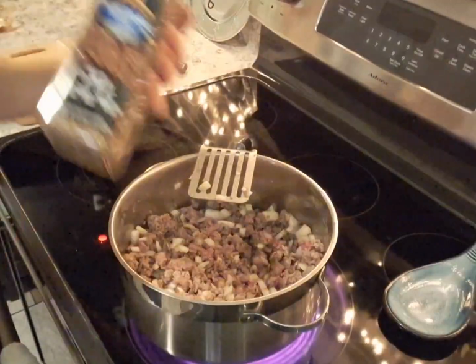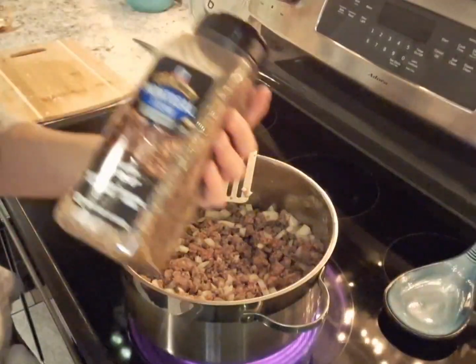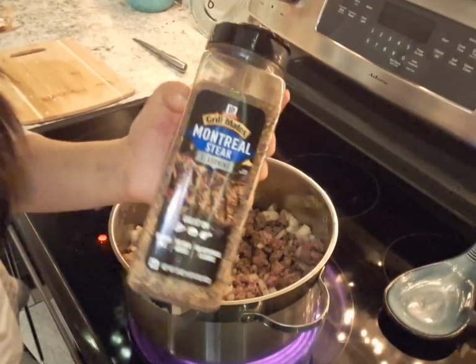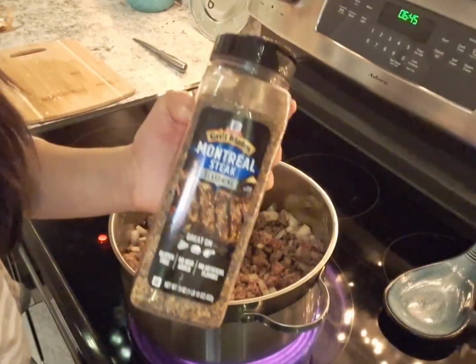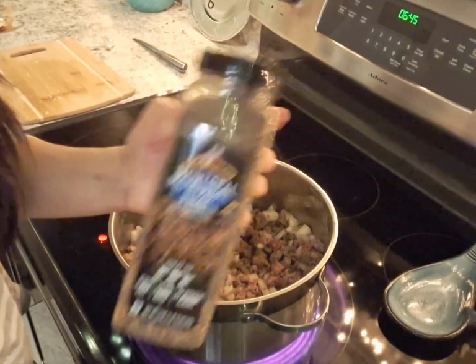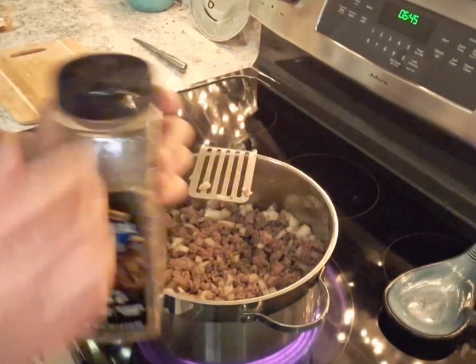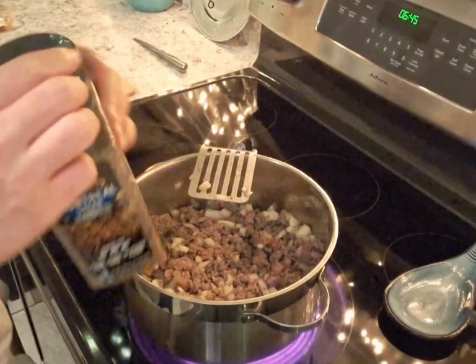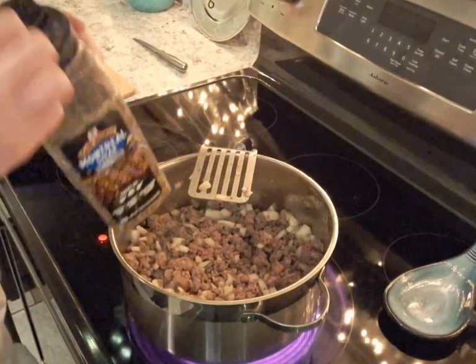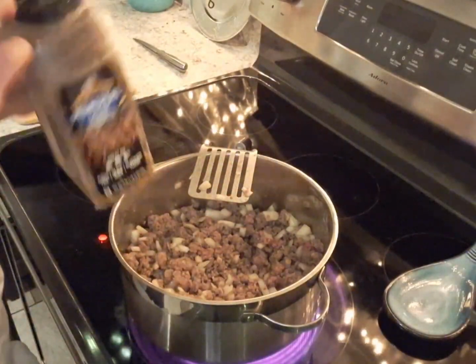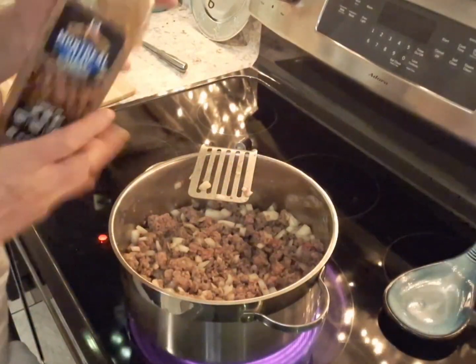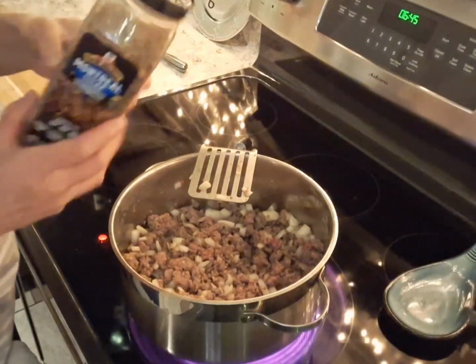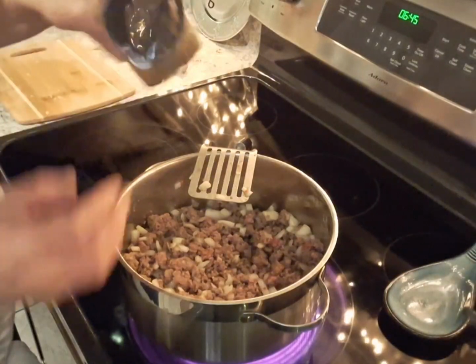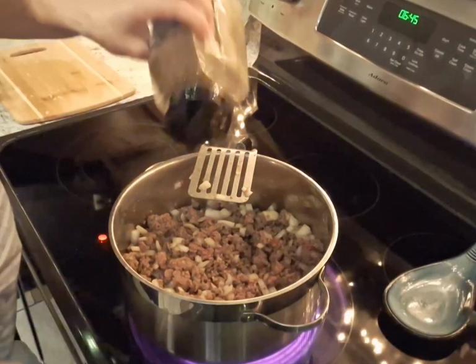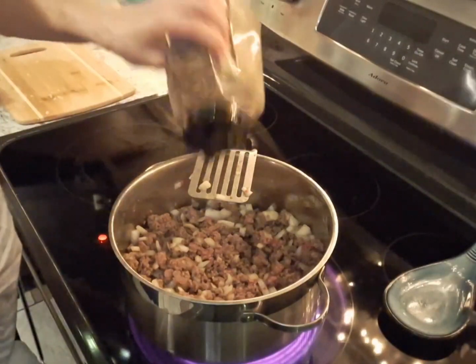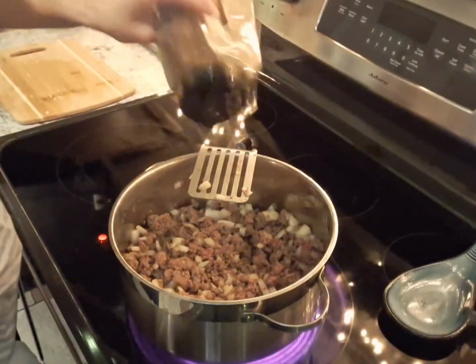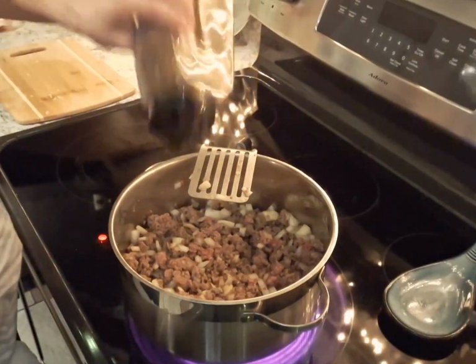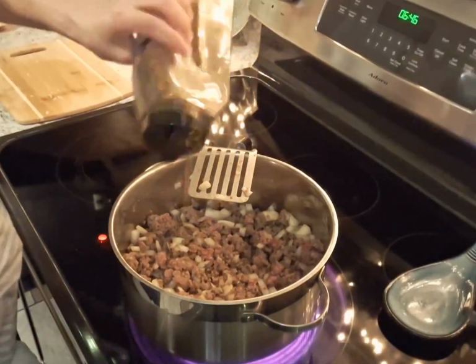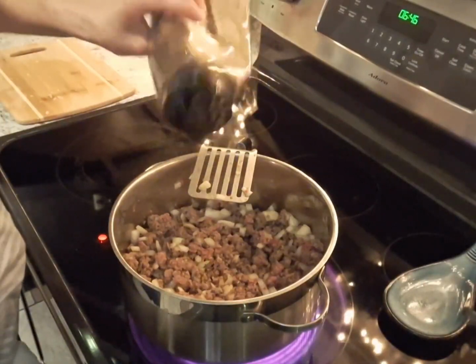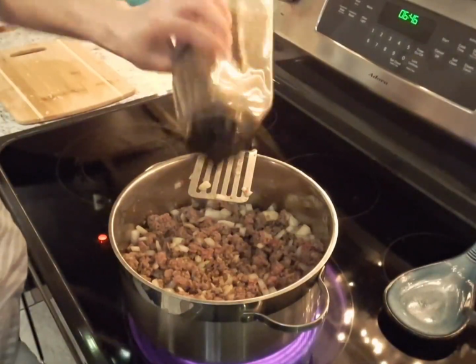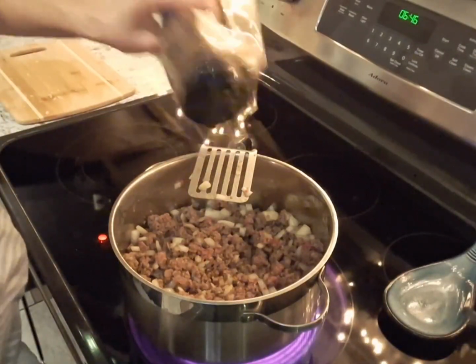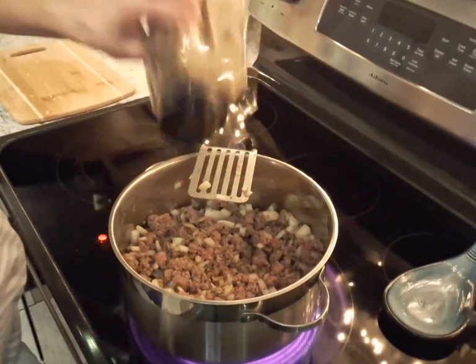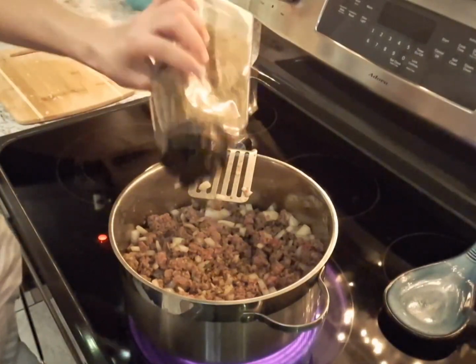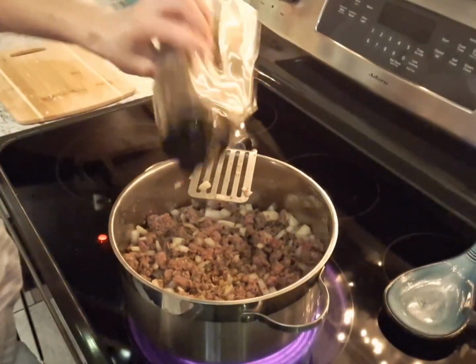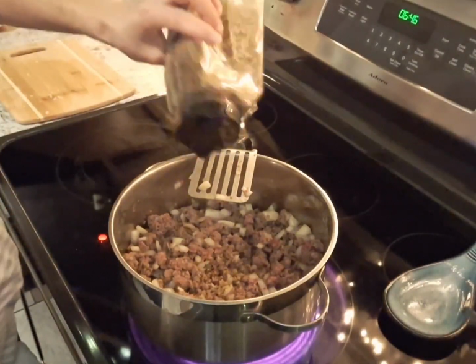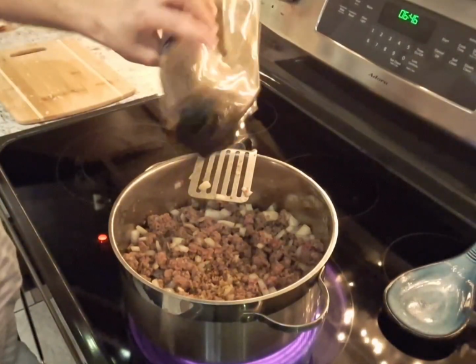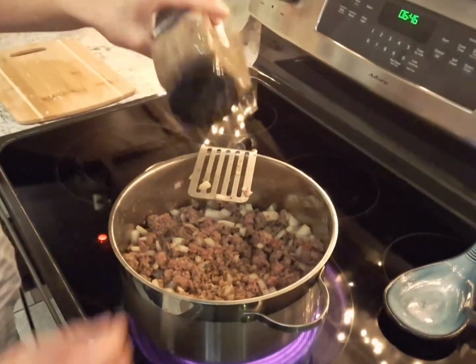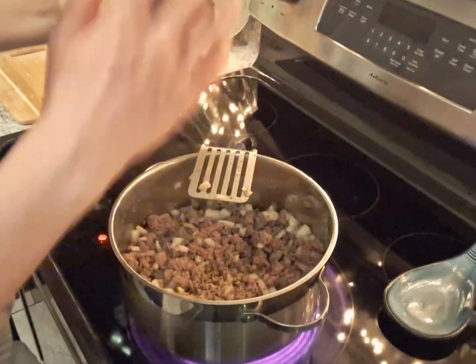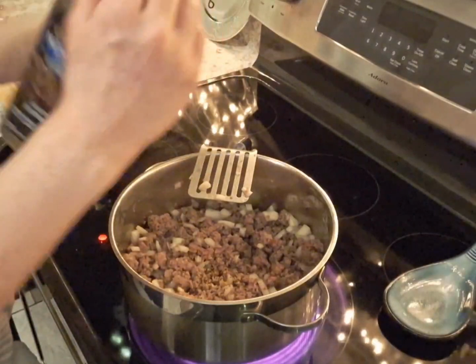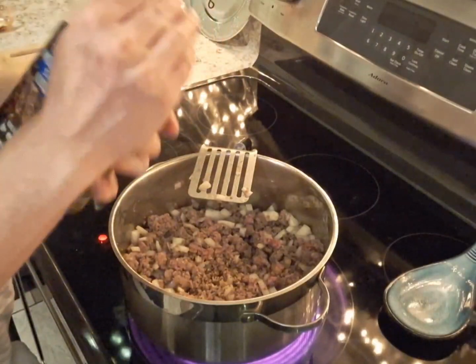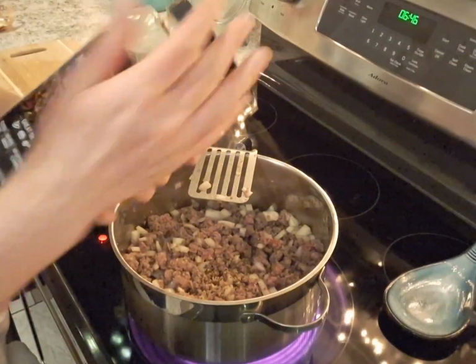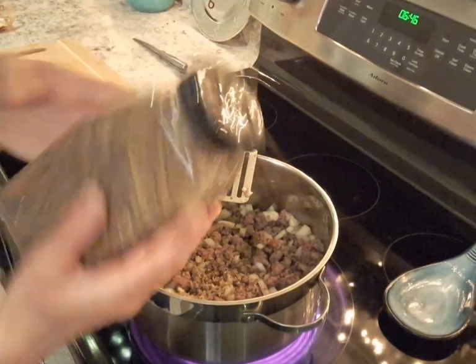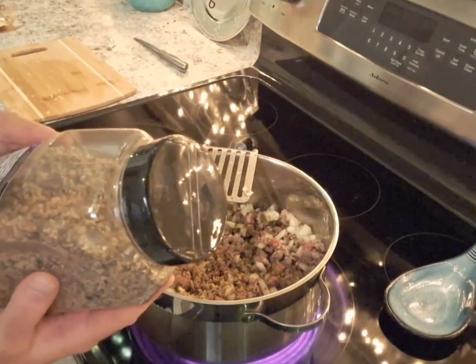I'm using the Montreal steak seasoning because it has a lot of stuff in there — garlic, pepper, salt, and onion.